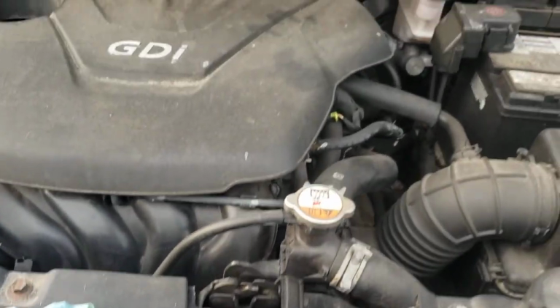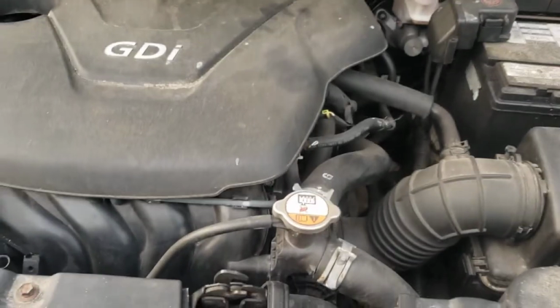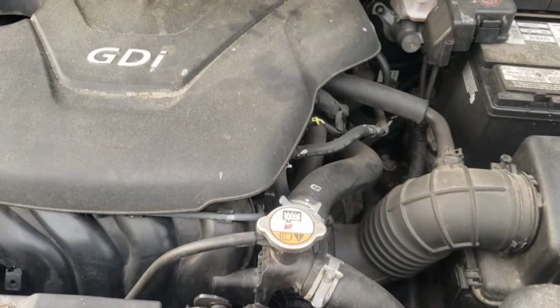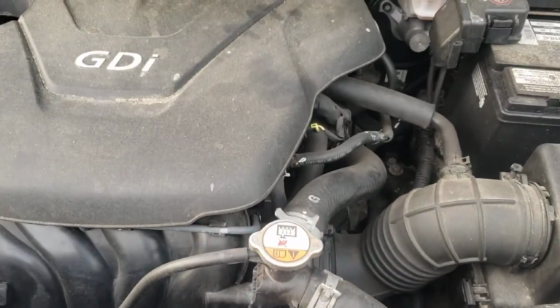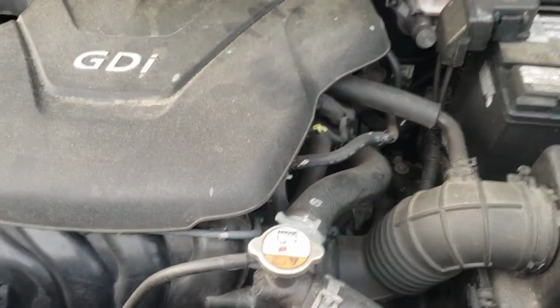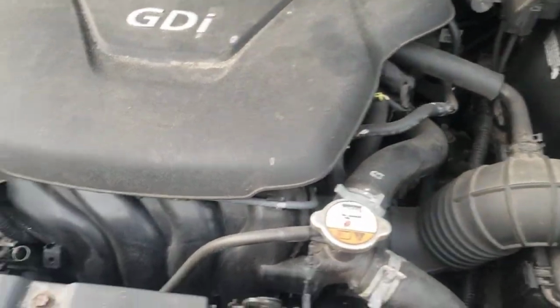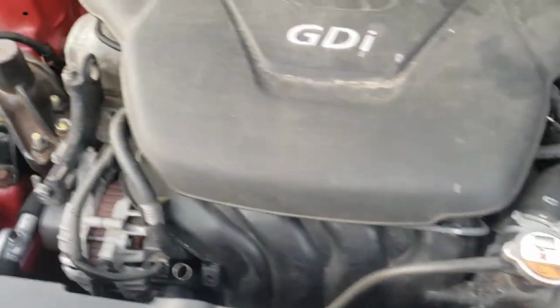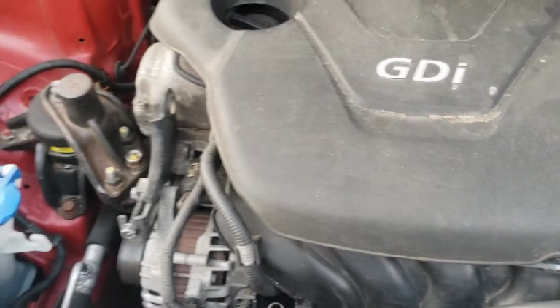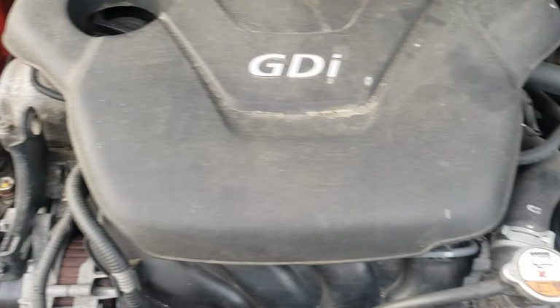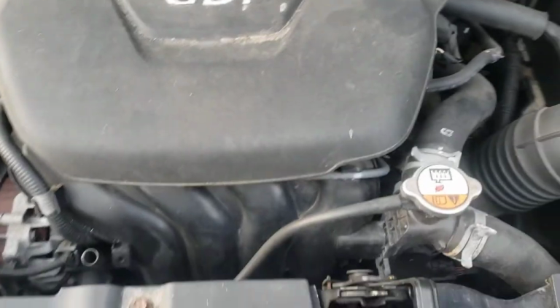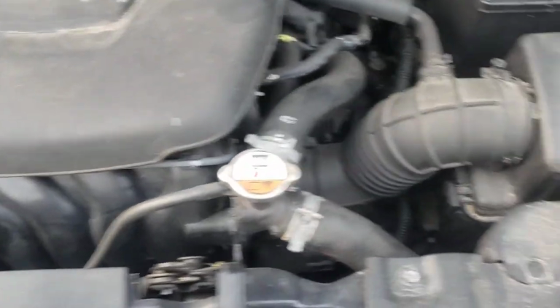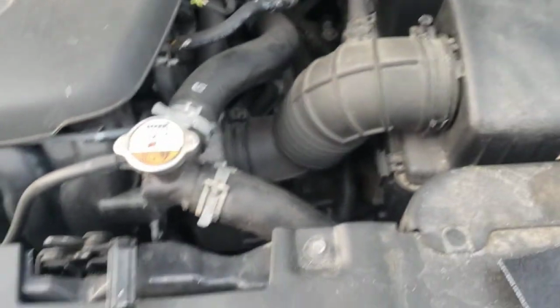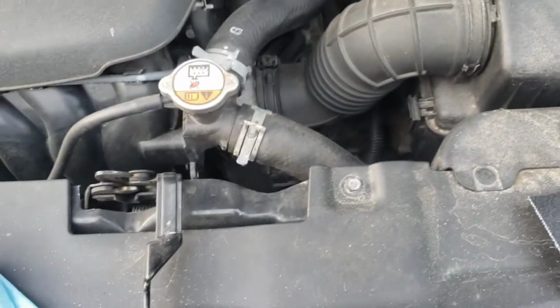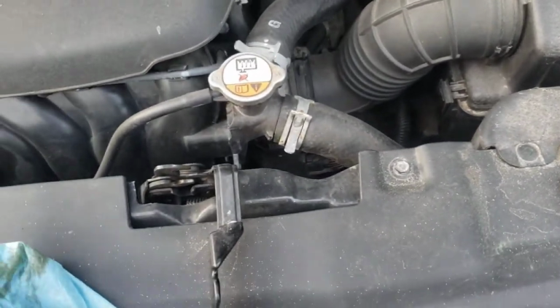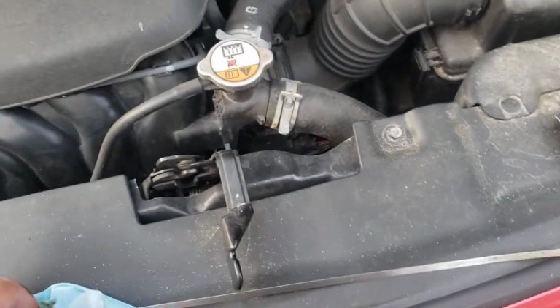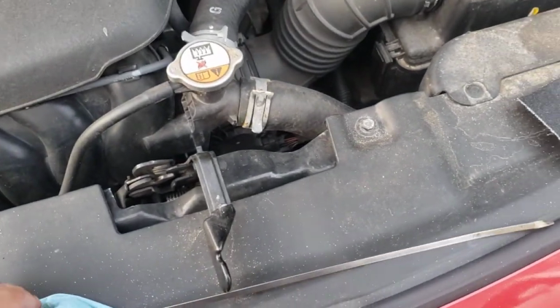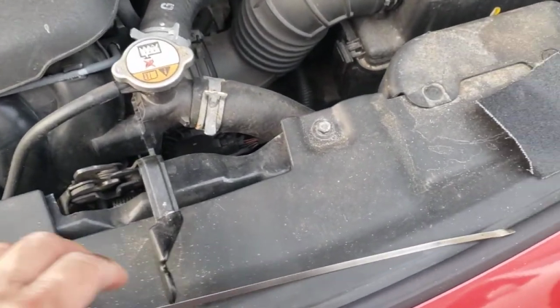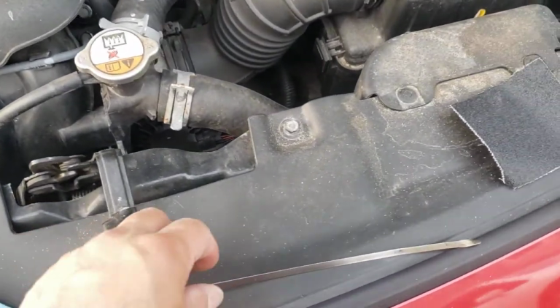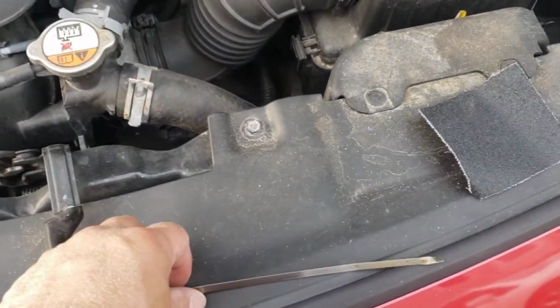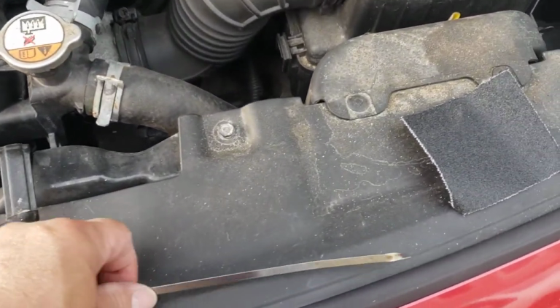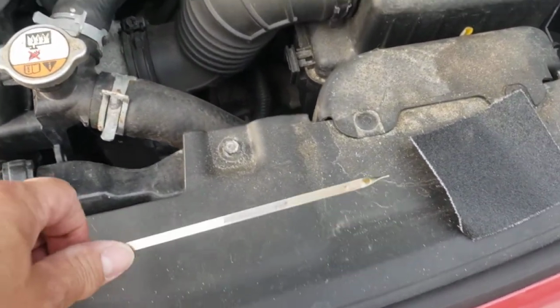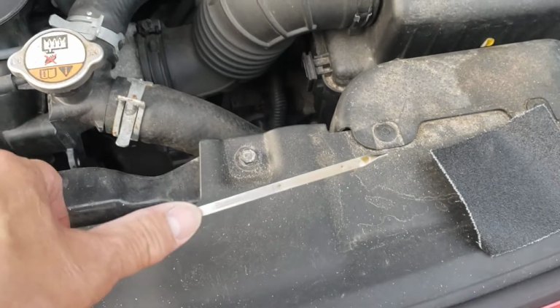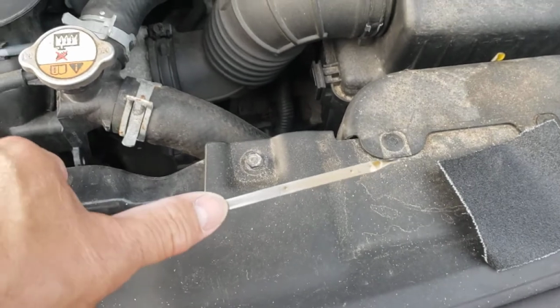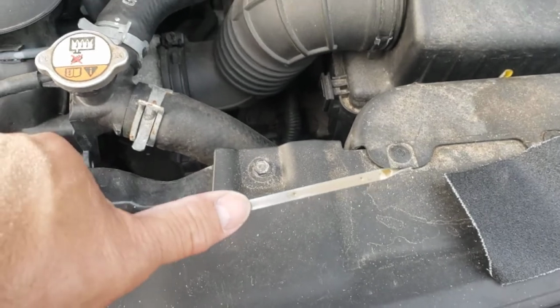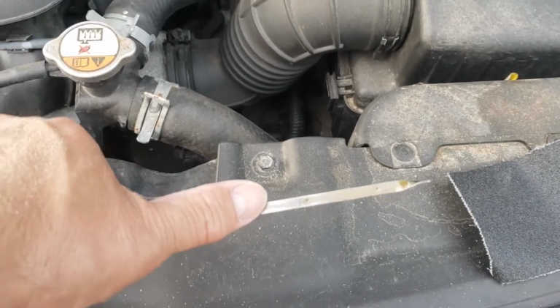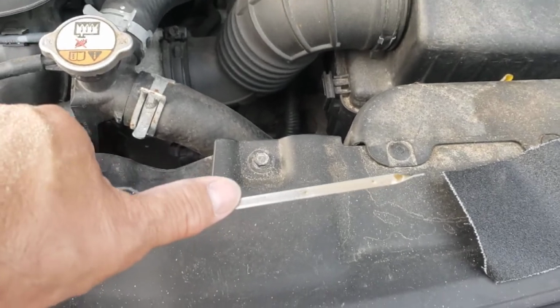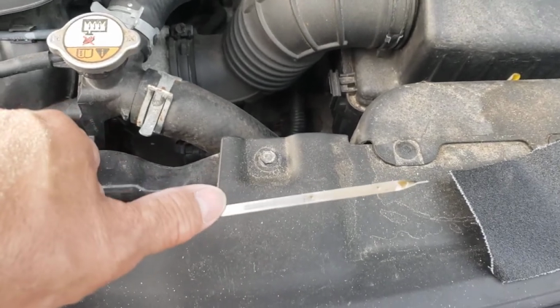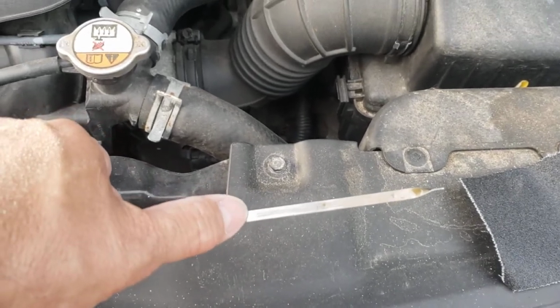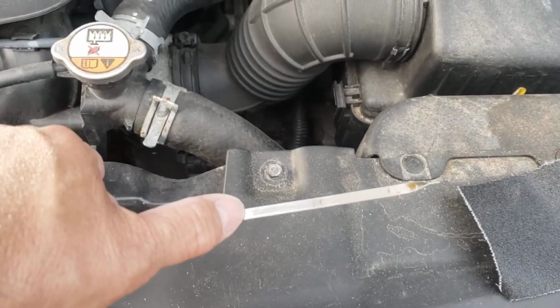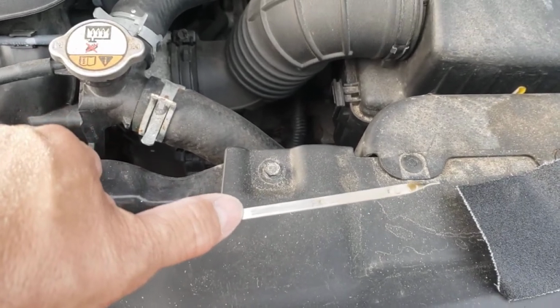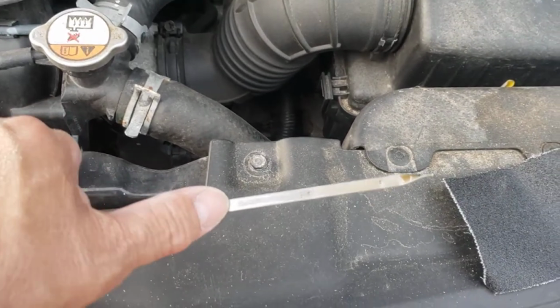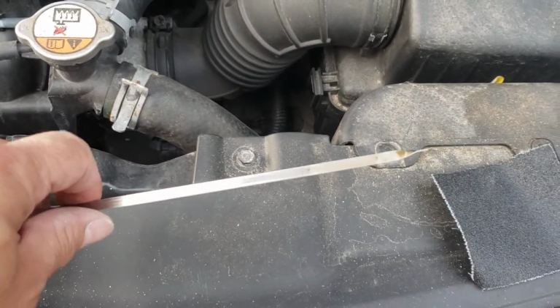Hey guys, this is the Hyundai Accent with the four-cylinder. Remember my other video that showed you the dipstick tube has a stain on it? That stain can make it look like the oil is full when it's not.